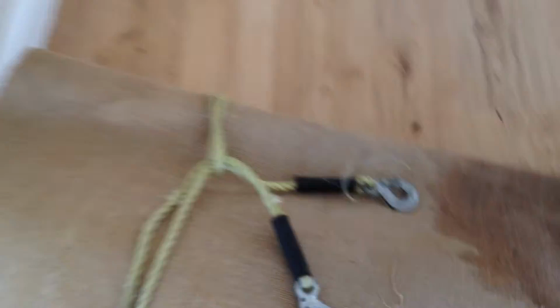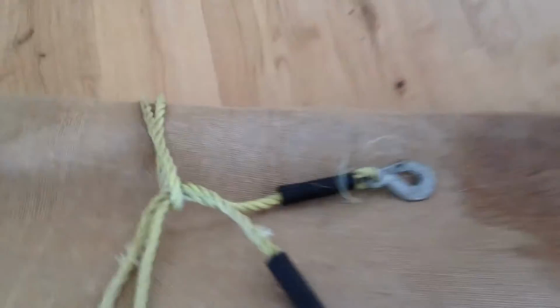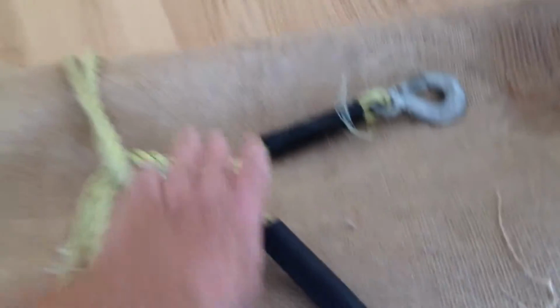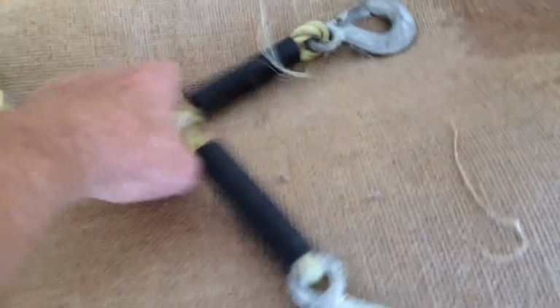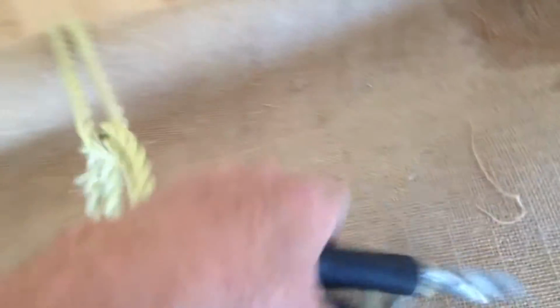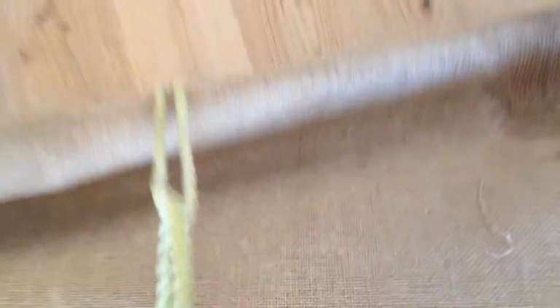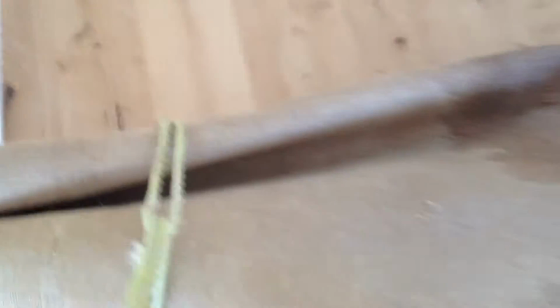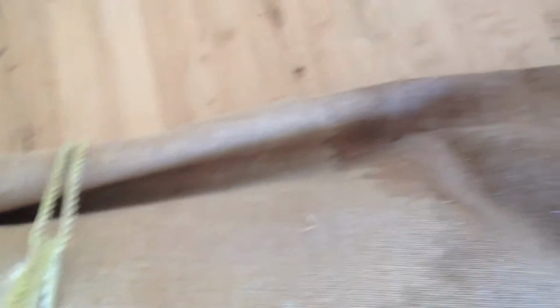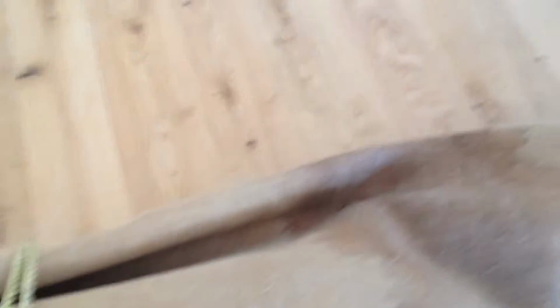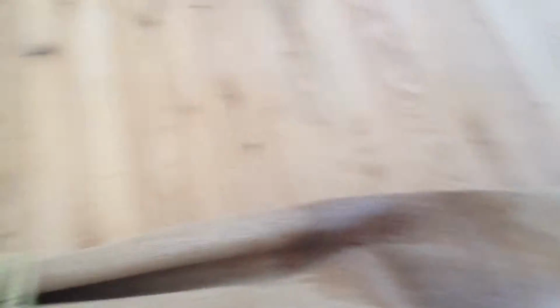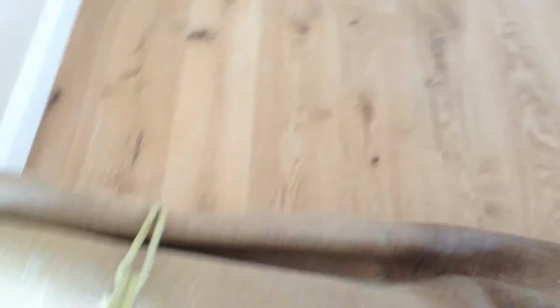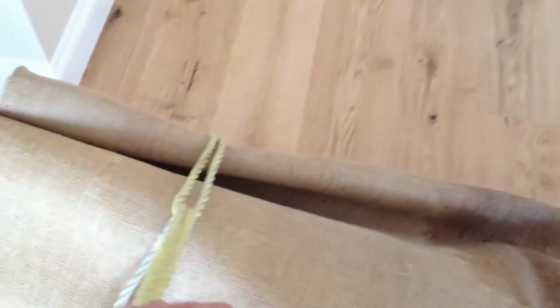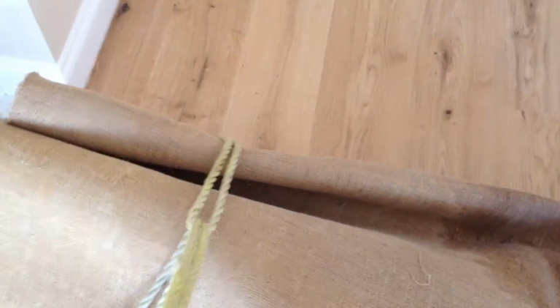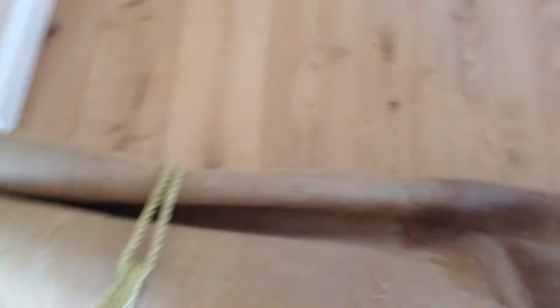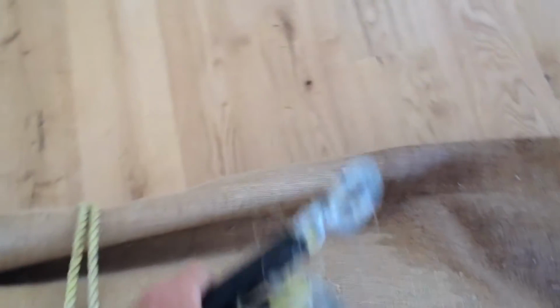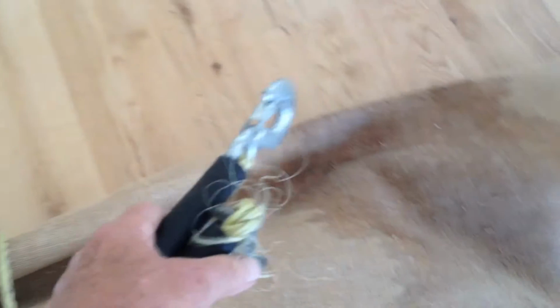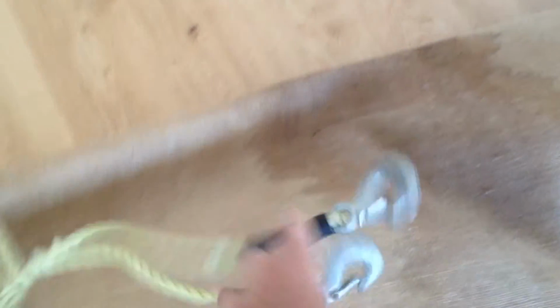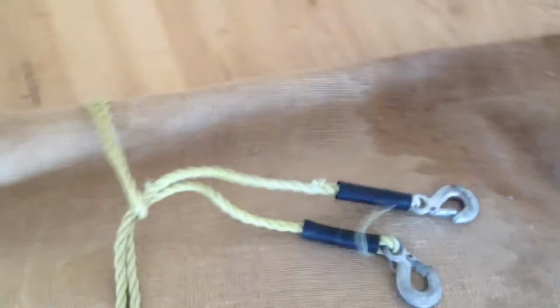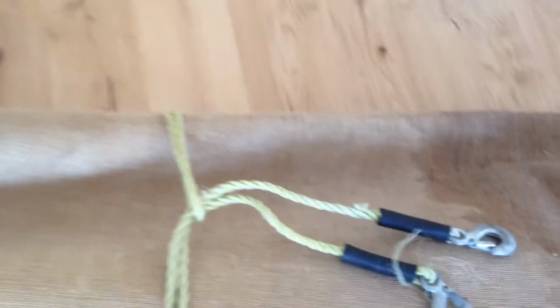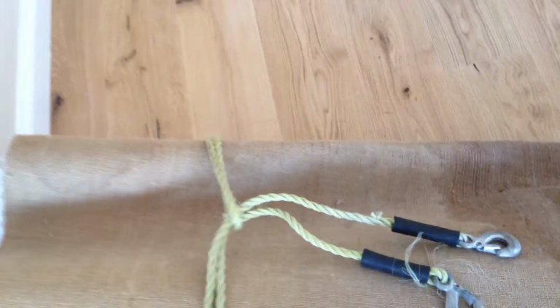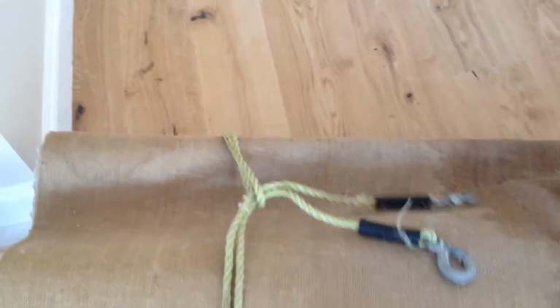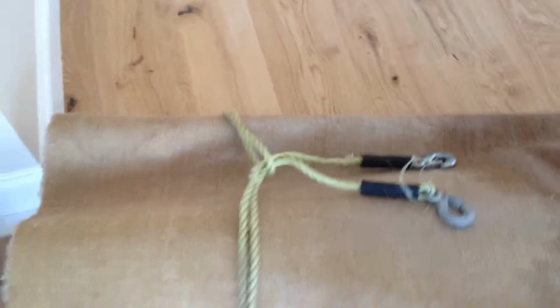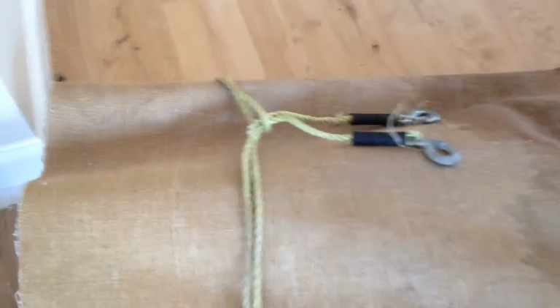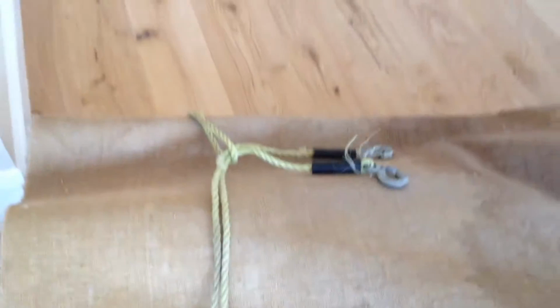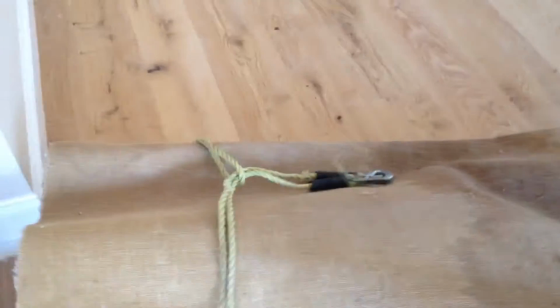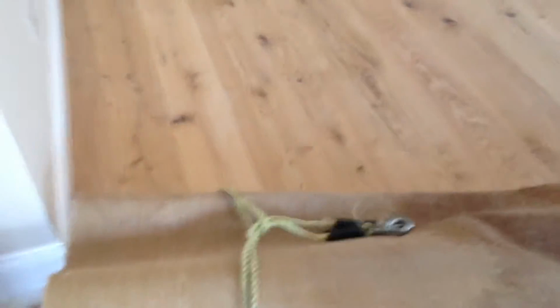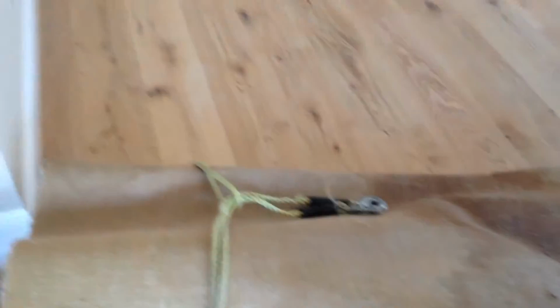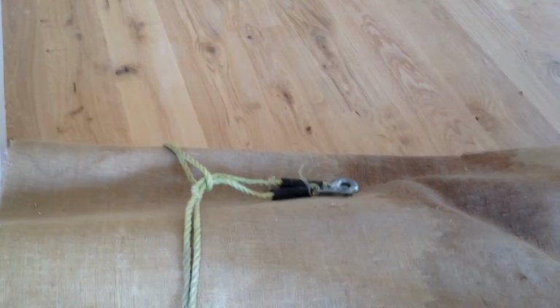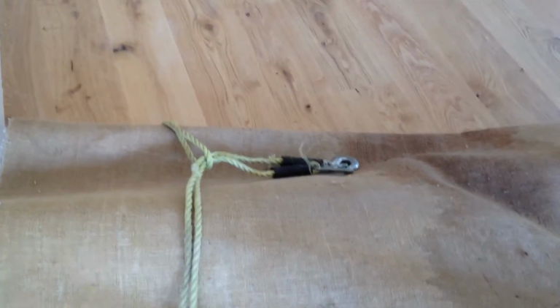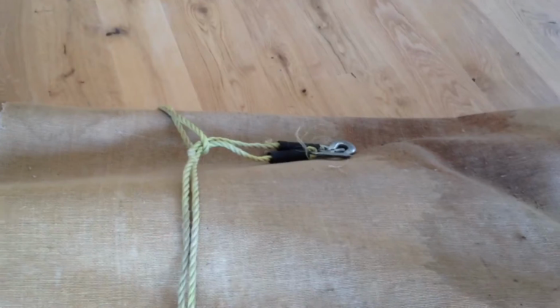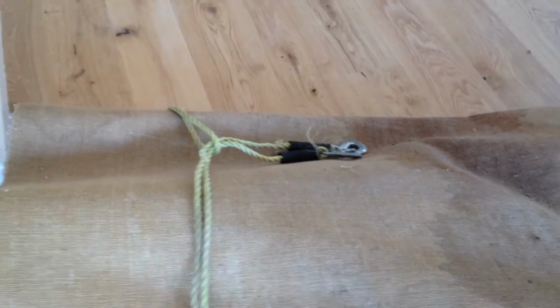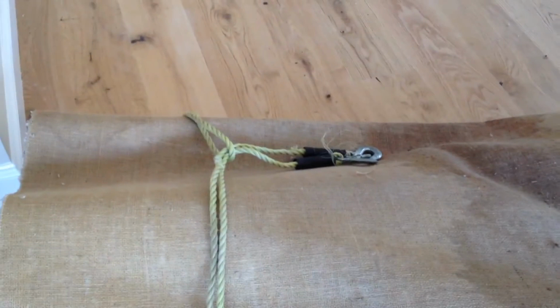Moving carpets — any time you've got something long like this that you need to move, just put the old slip knot on there and away you go. Thanks for watching.